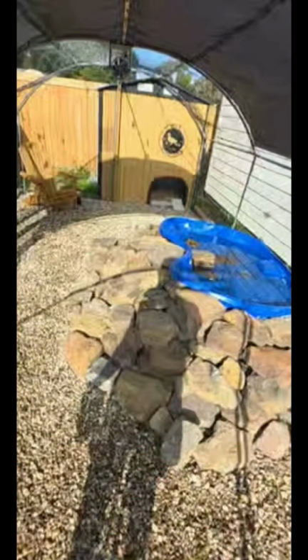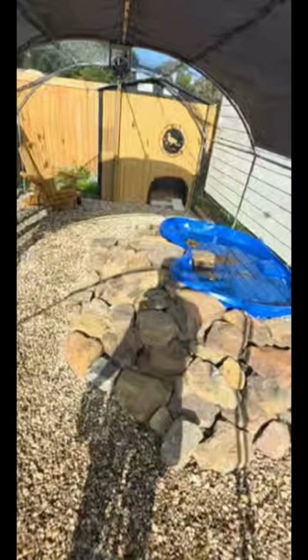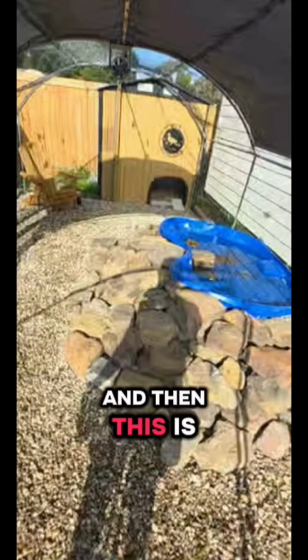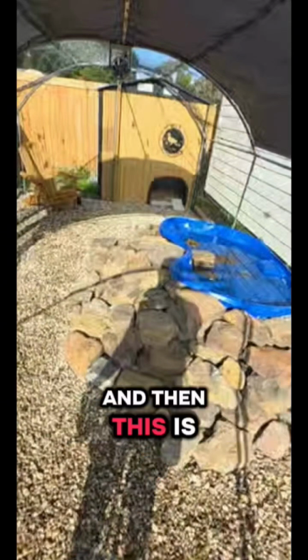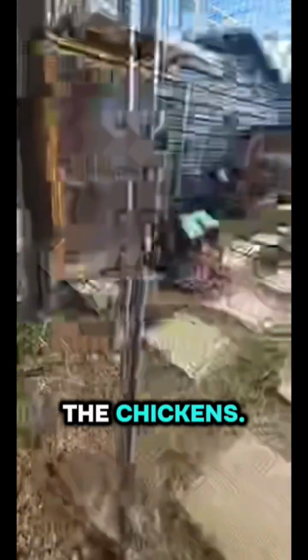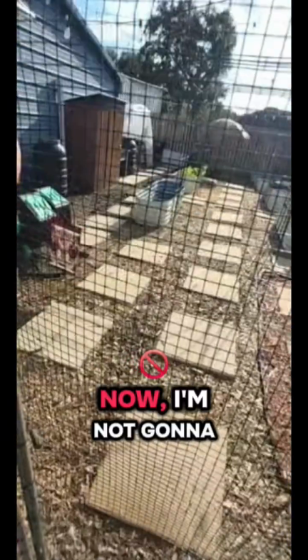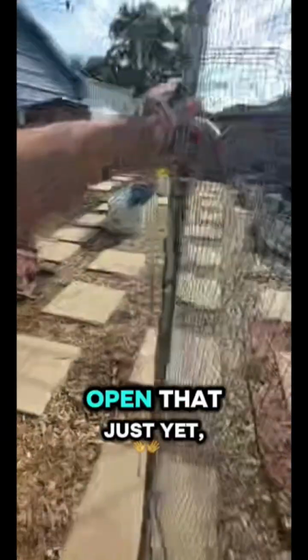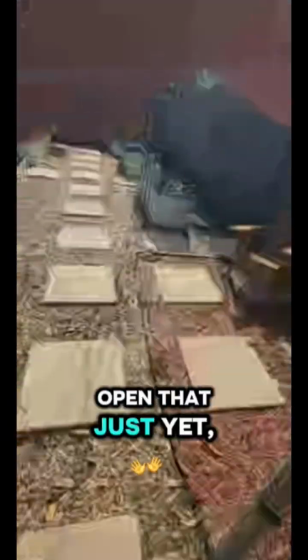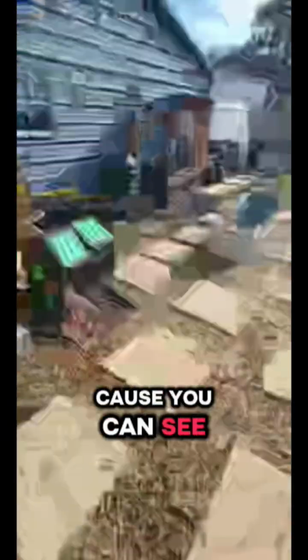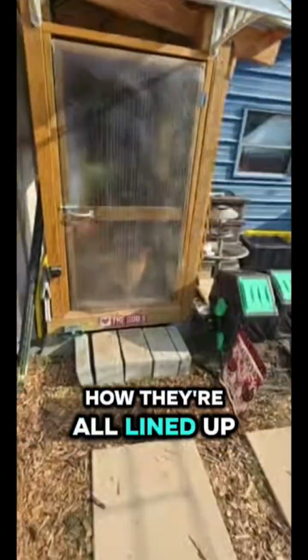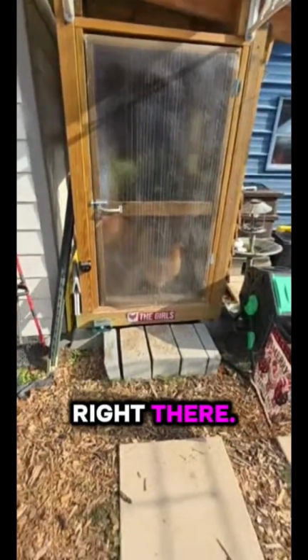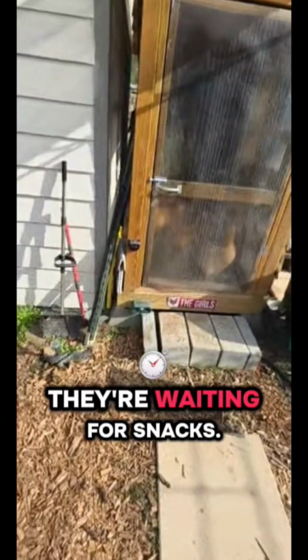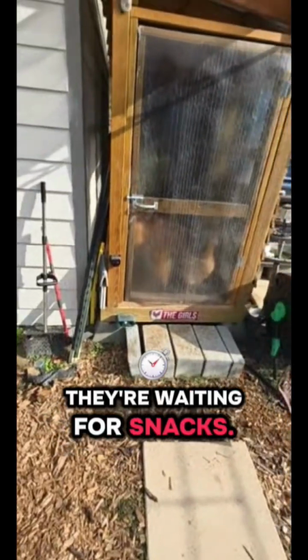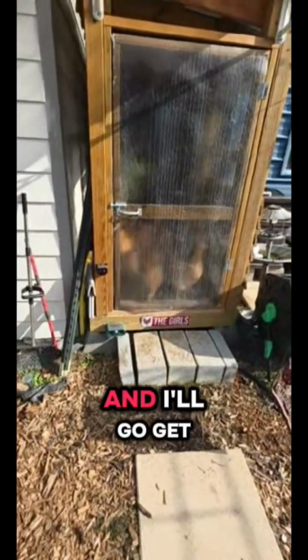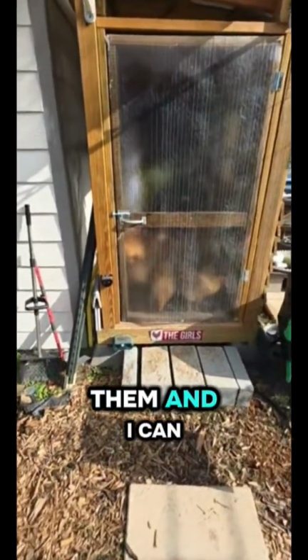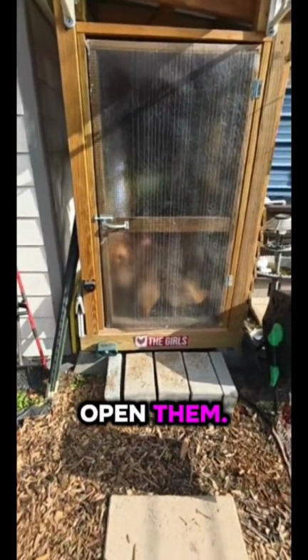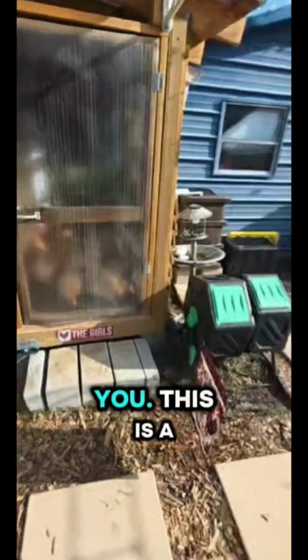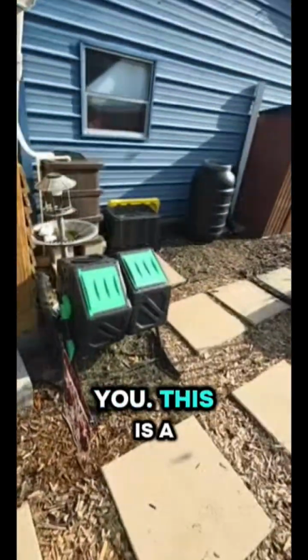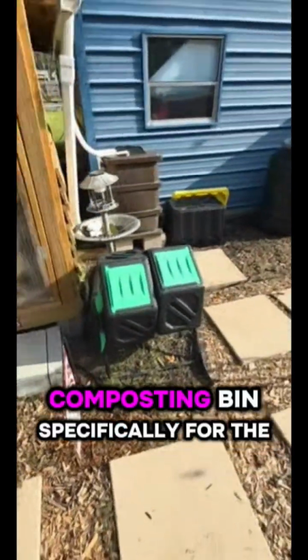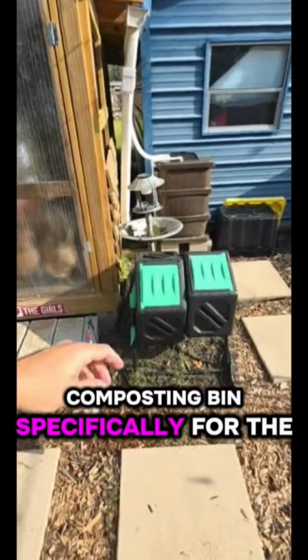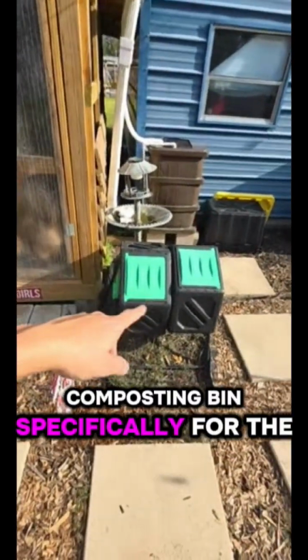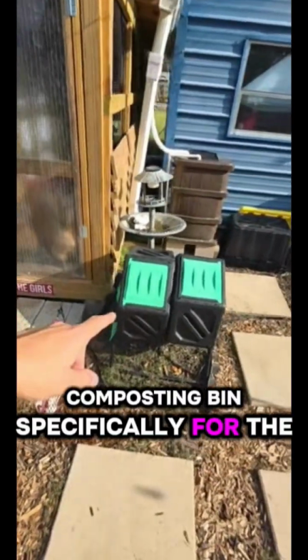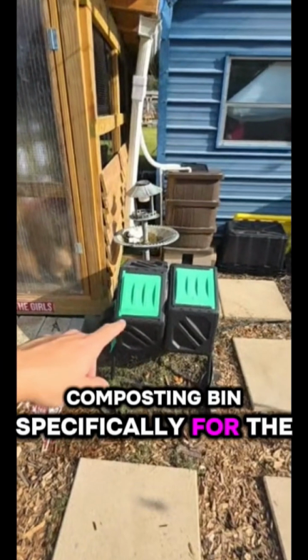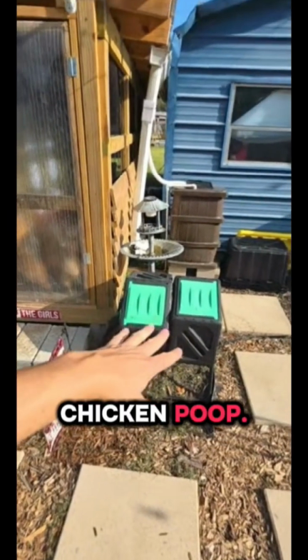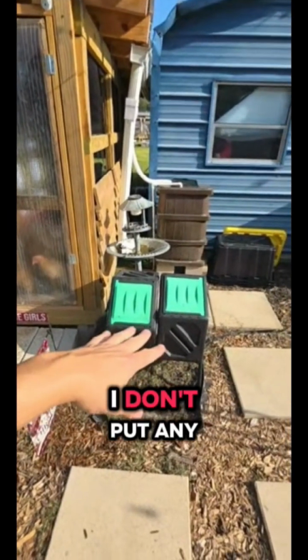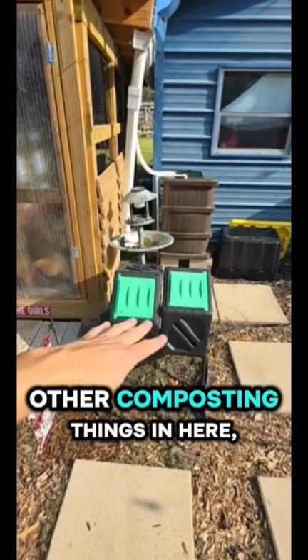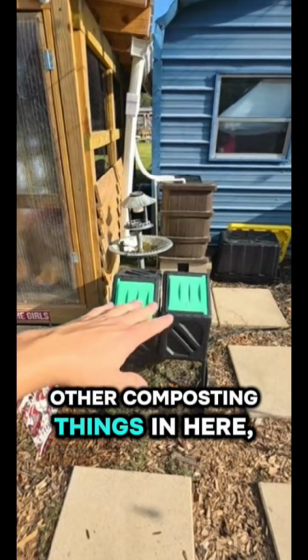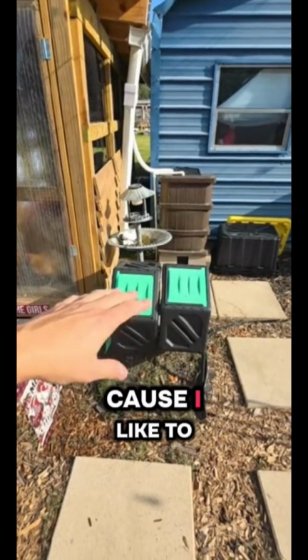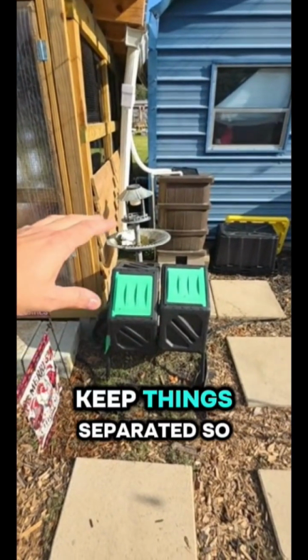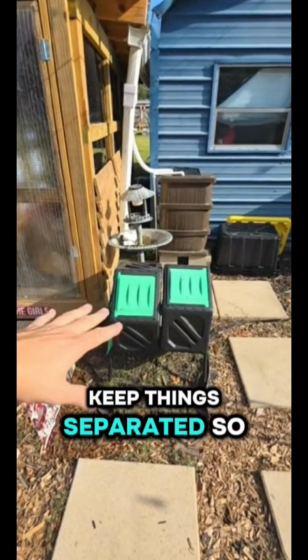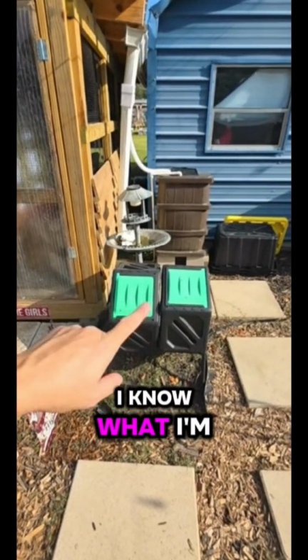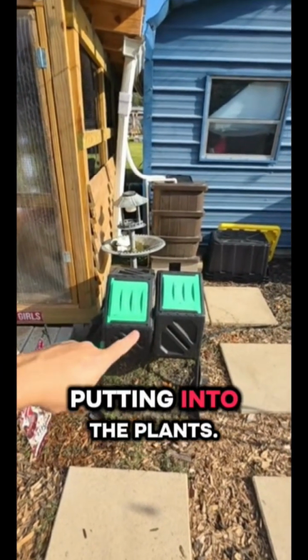This is the chicken area. I'm not going to open that just yet because you can see how they're all lined up waiting for snacks — I'll go get them and show them to you. This is a composting bin specifically for the chicken poop. I don't put any other composting things in here because I like to keep things separated so I know what I'm putting into the plants.